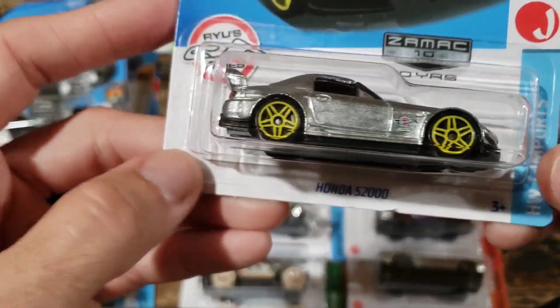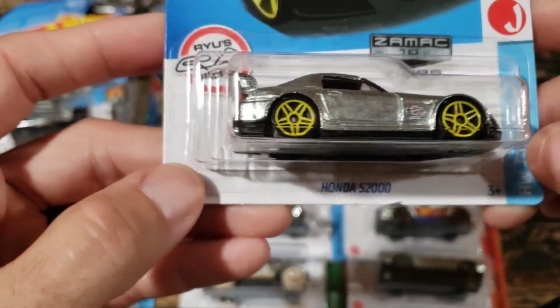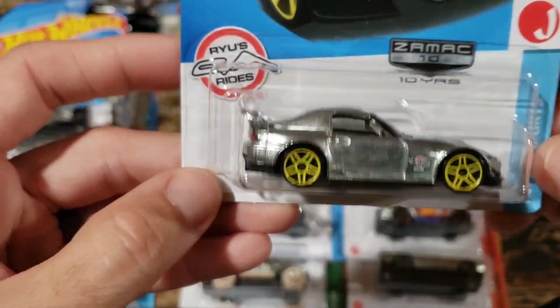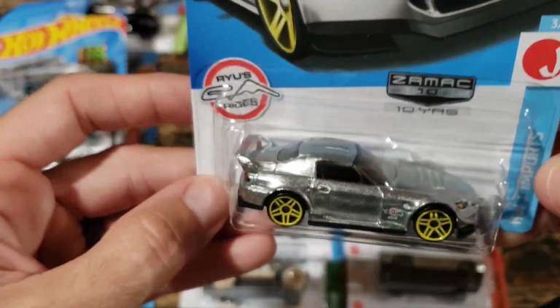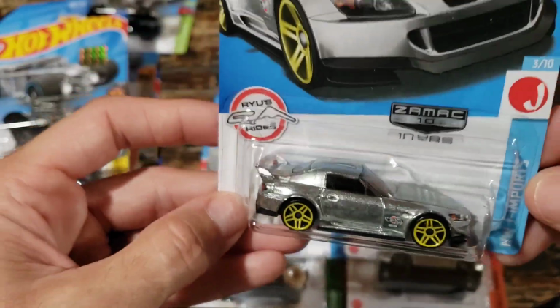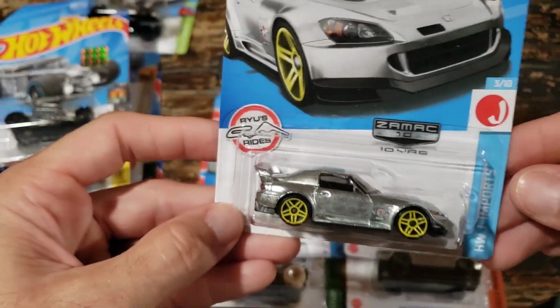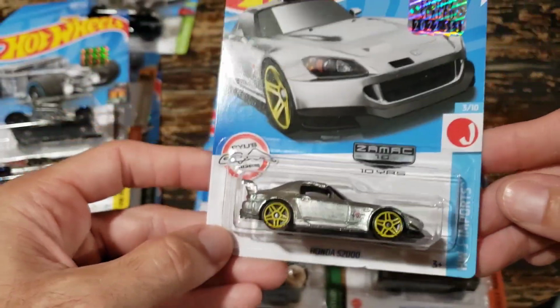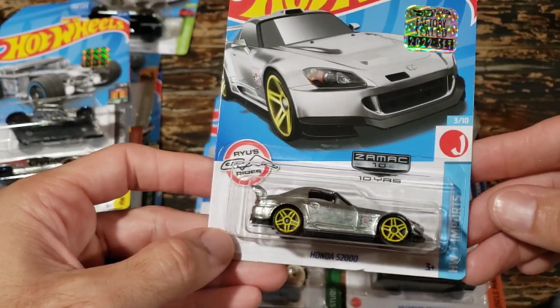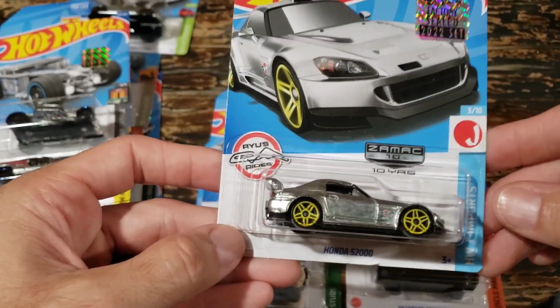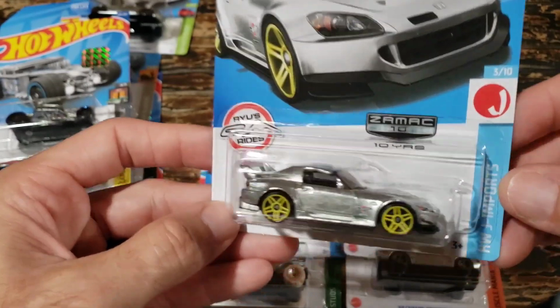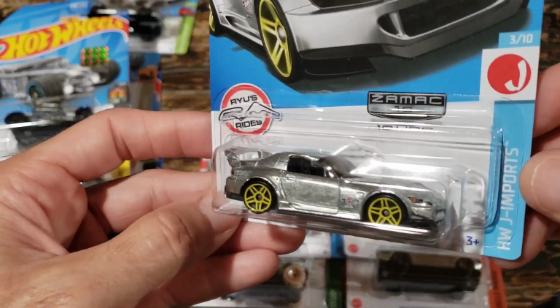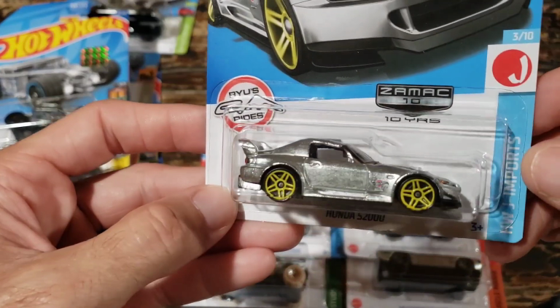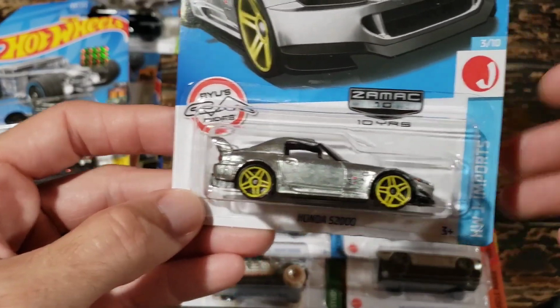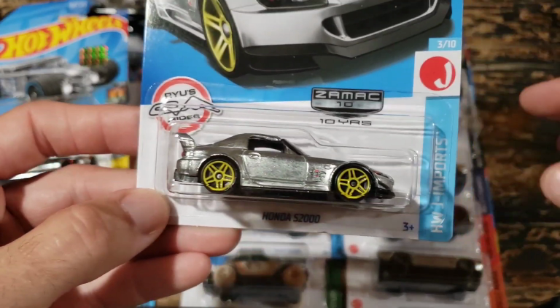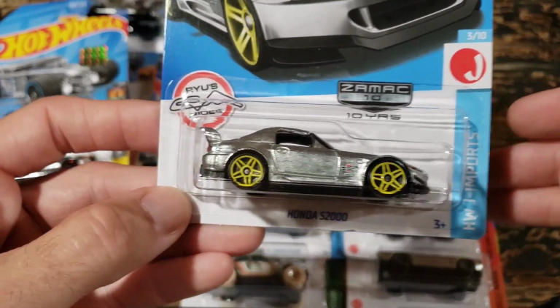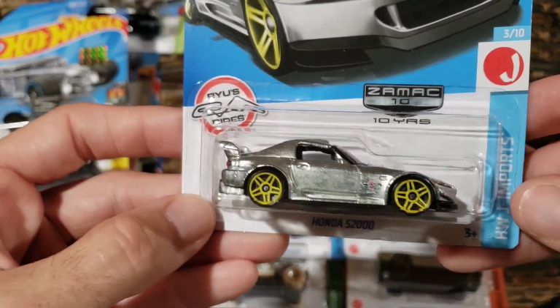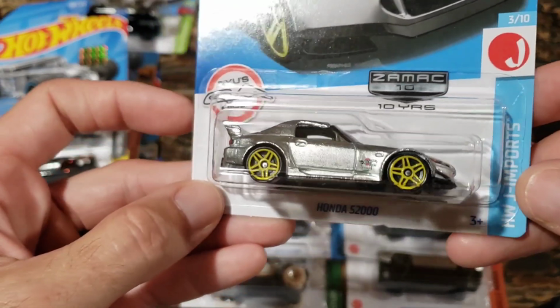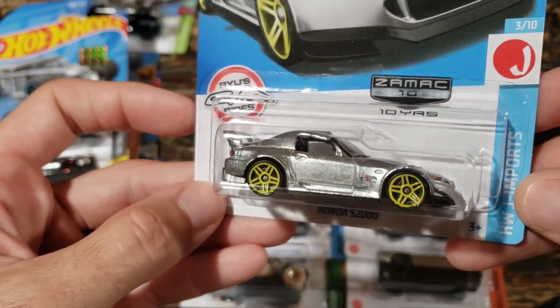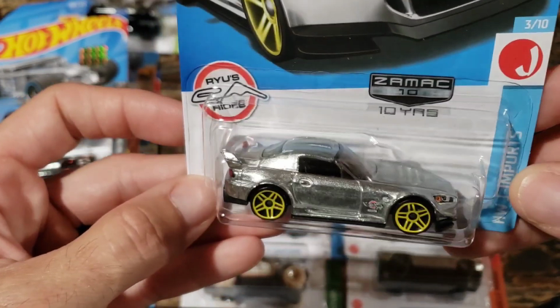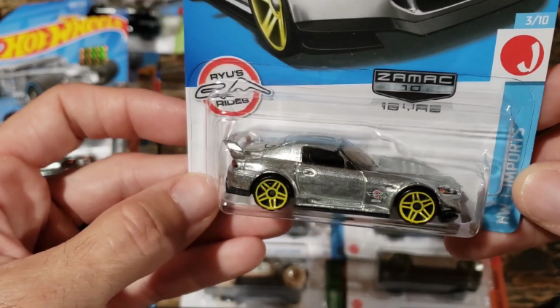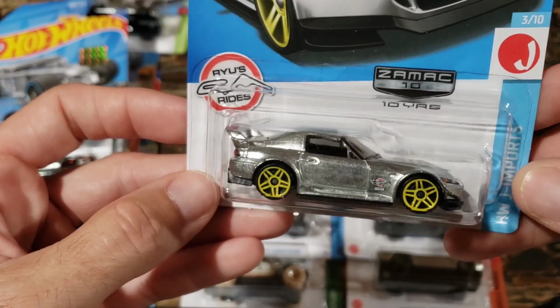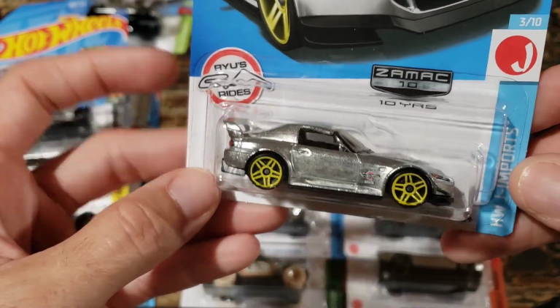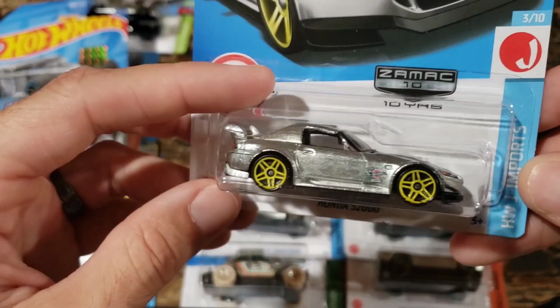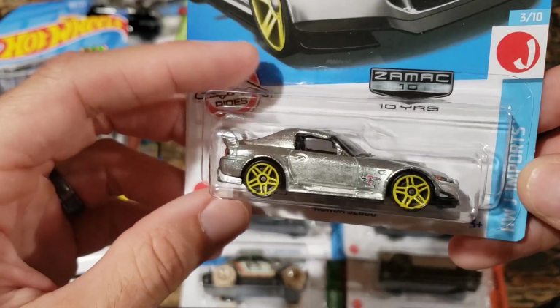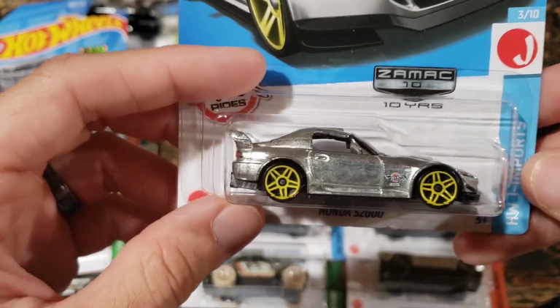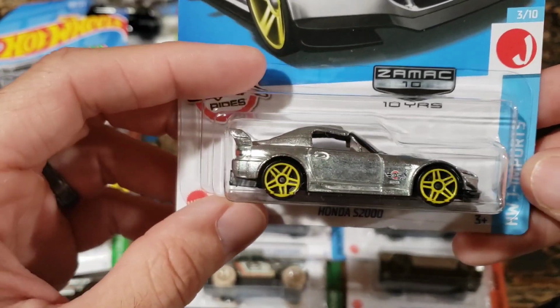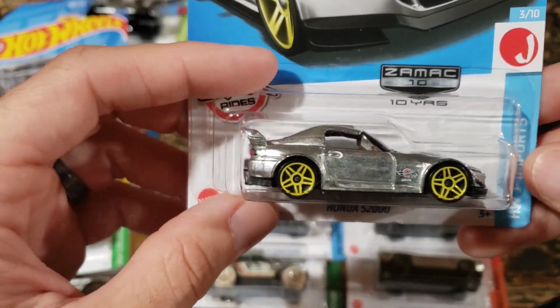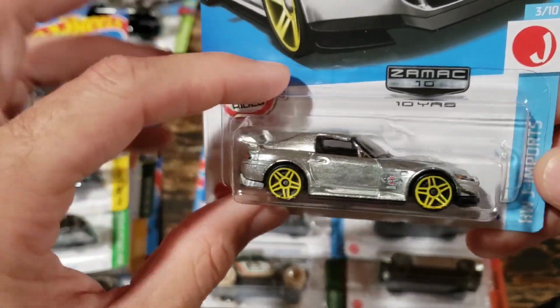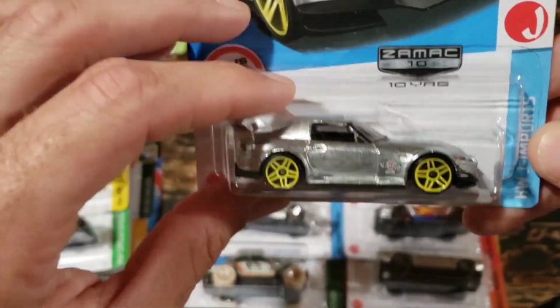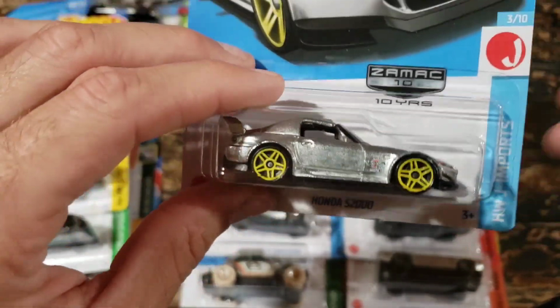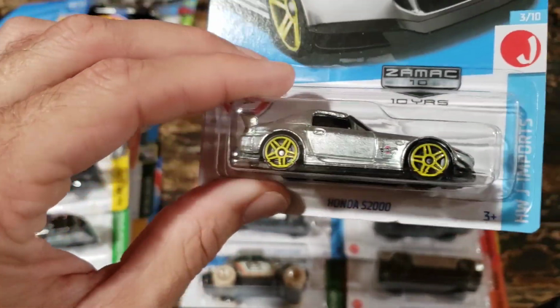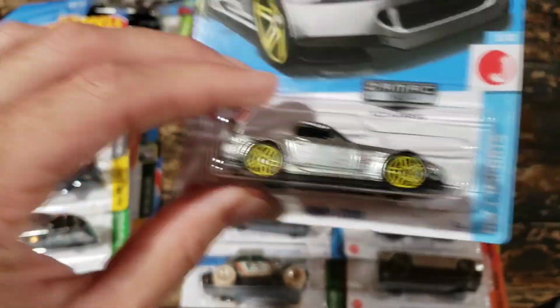The Honda S2000 was really hard for me to find. I got this out of a factory sealed set, but I had a couple of these sets and I like to never found this one for my personal collection last year.